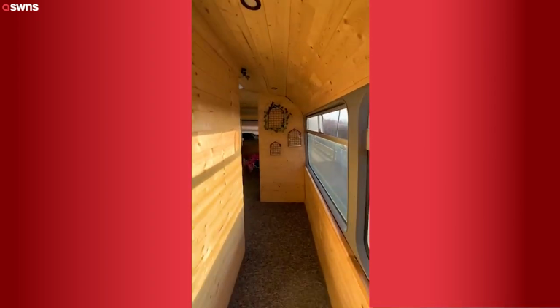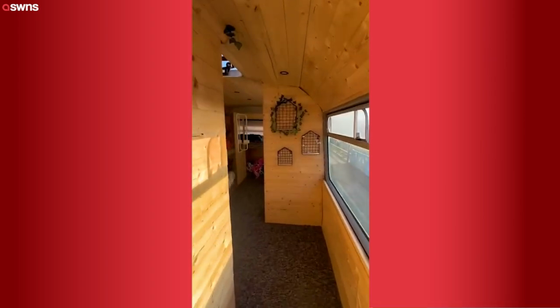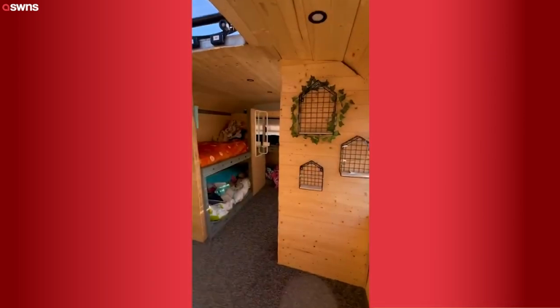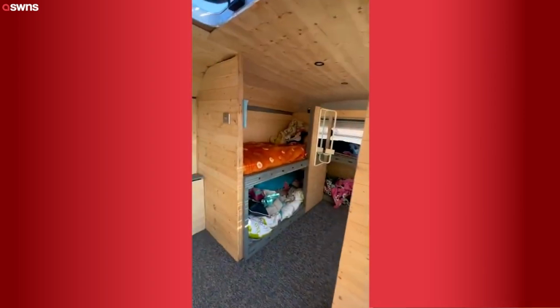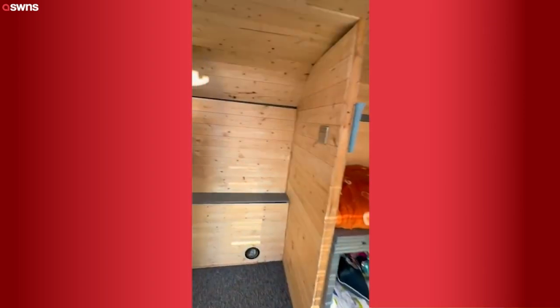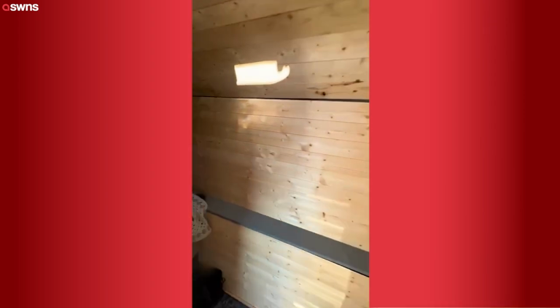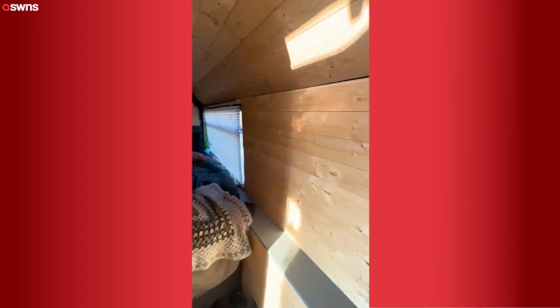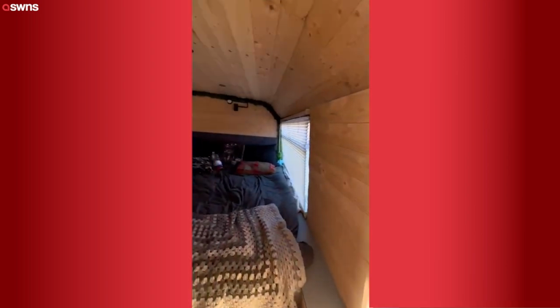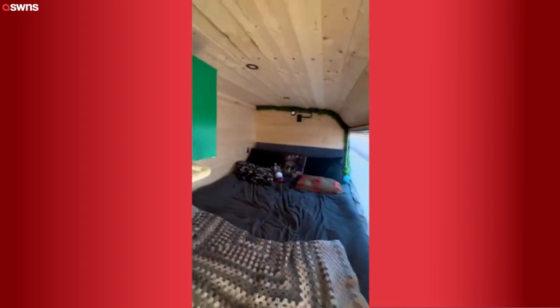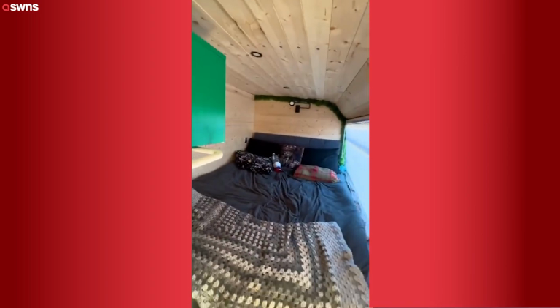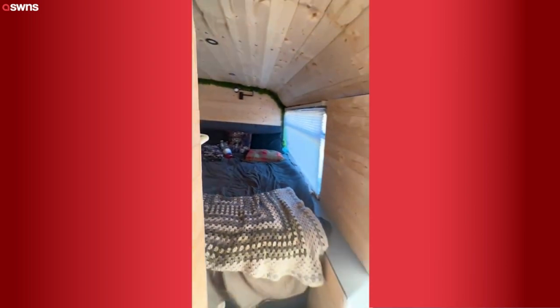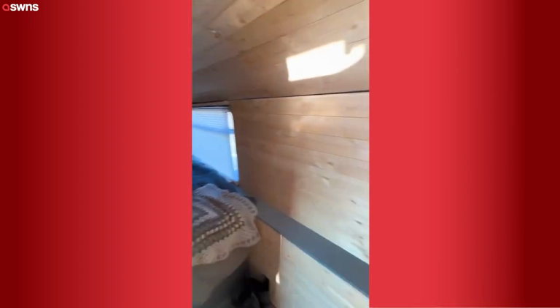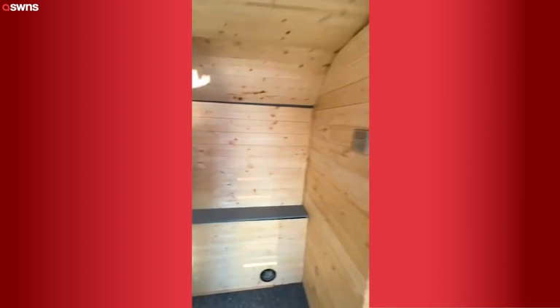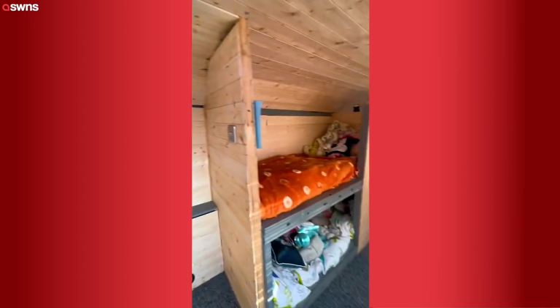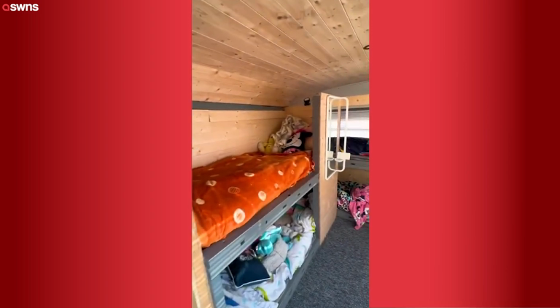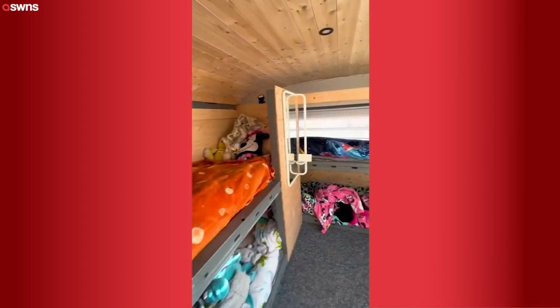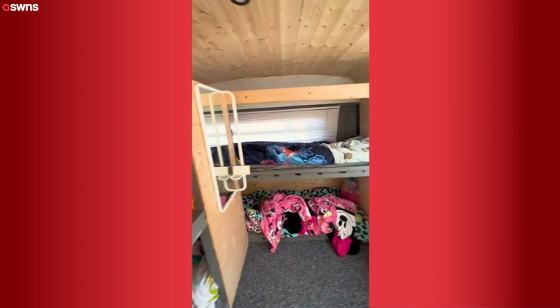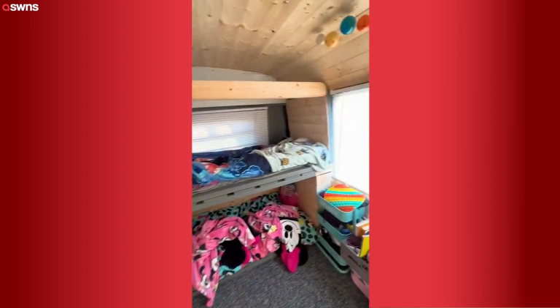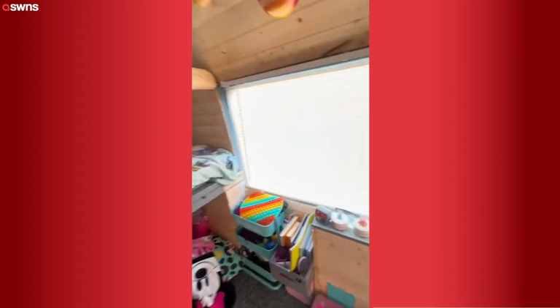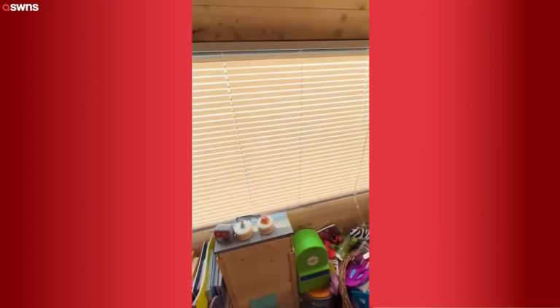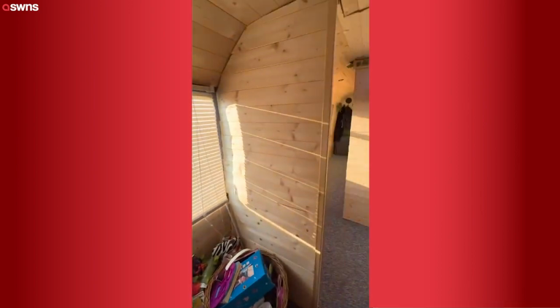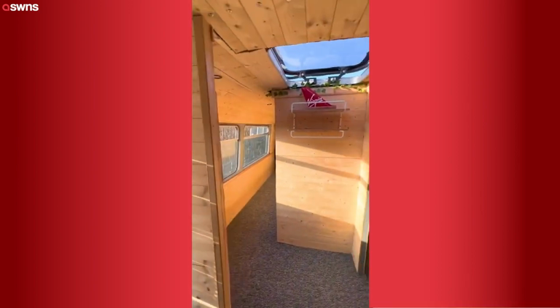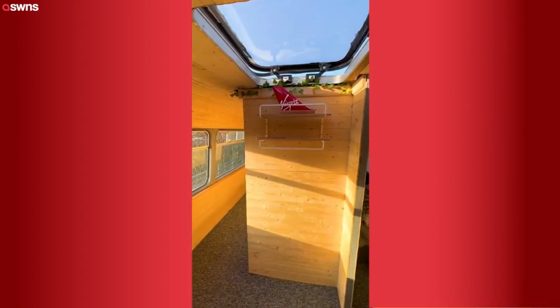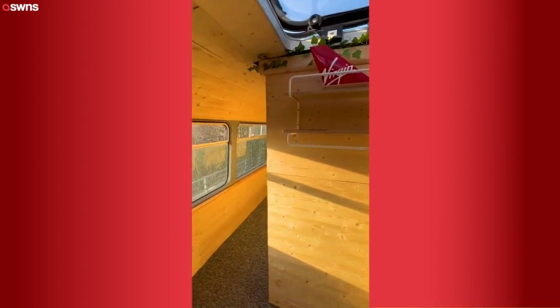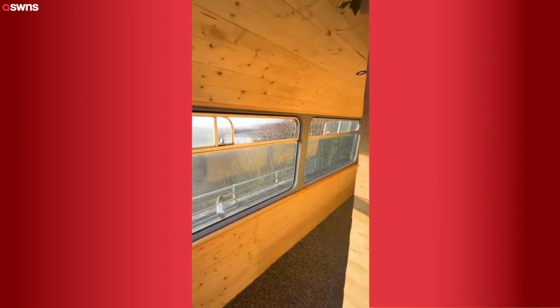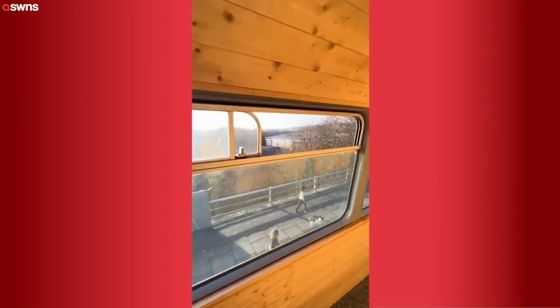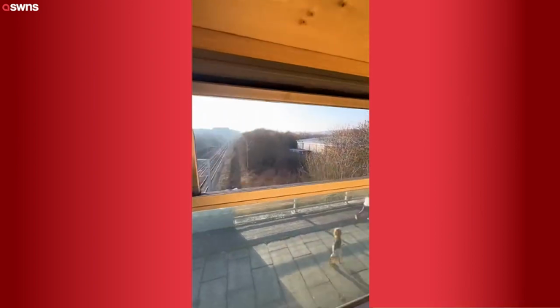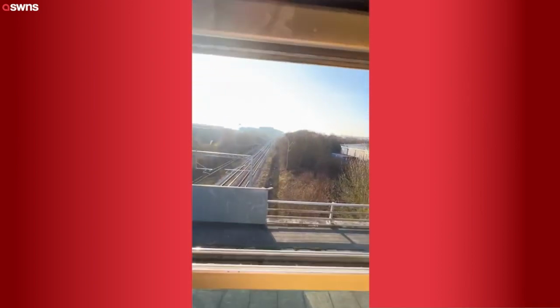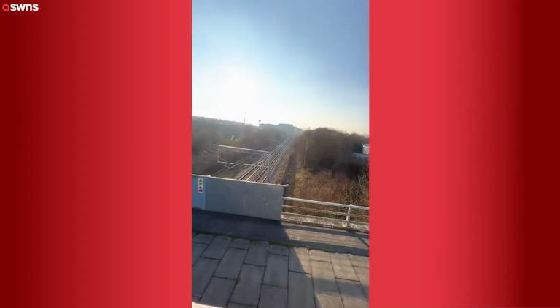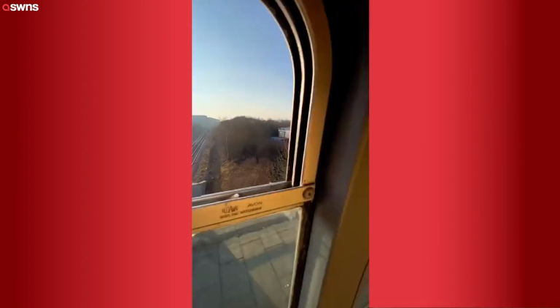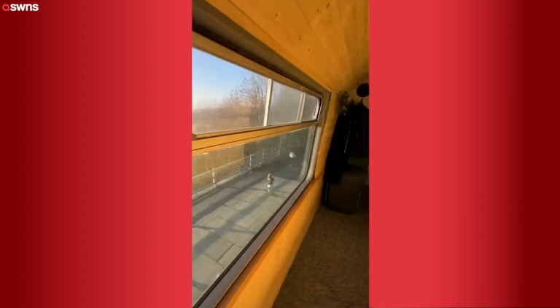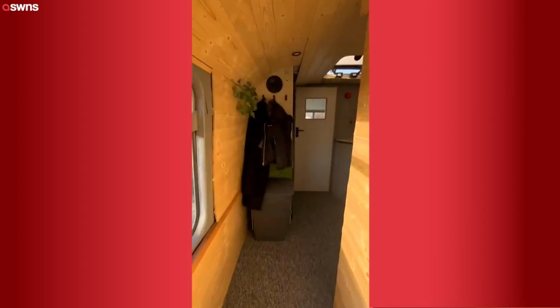Nice and bright — going around to your left you've got the double bedroom which is mine and Nicole's, nice and cosy, and we've got four adult bunk bed sized beds in the back for the kids. Skylights all in the roof, lots of ventilation which is great.